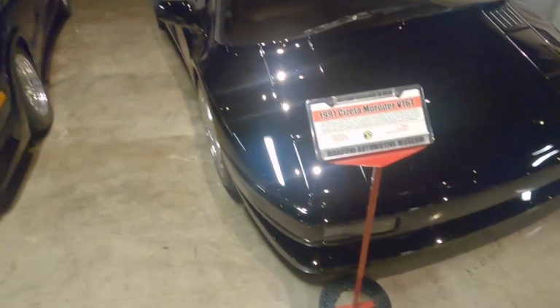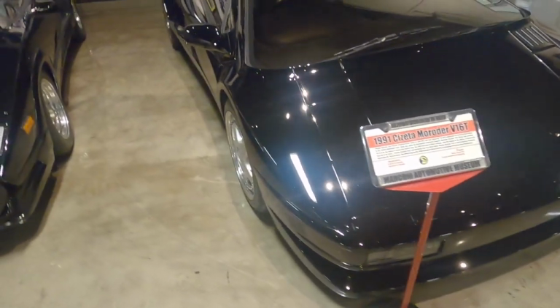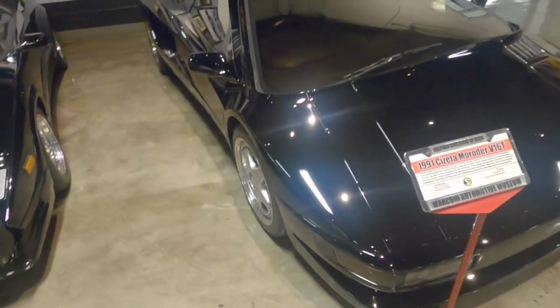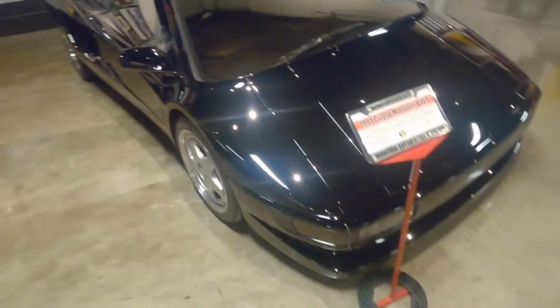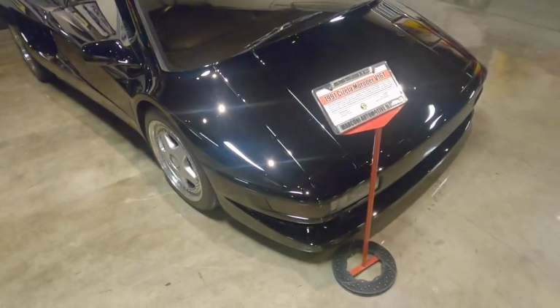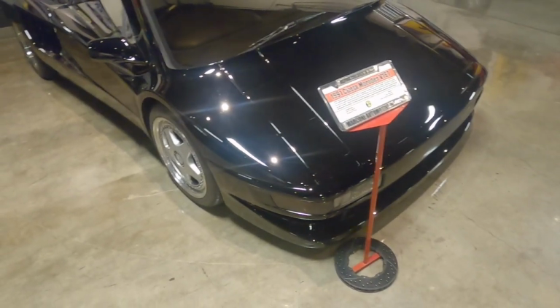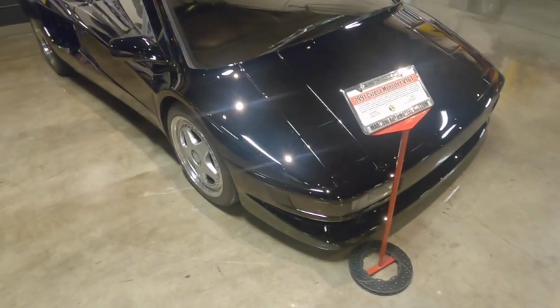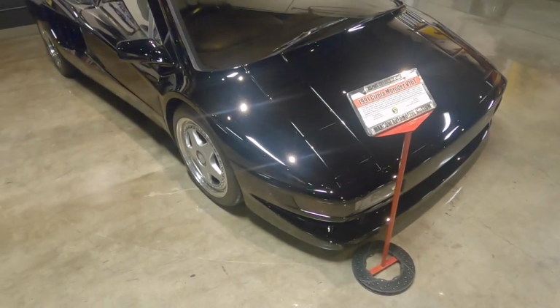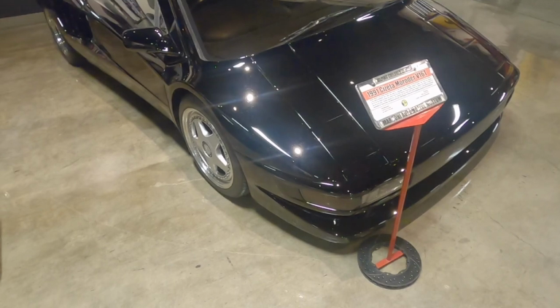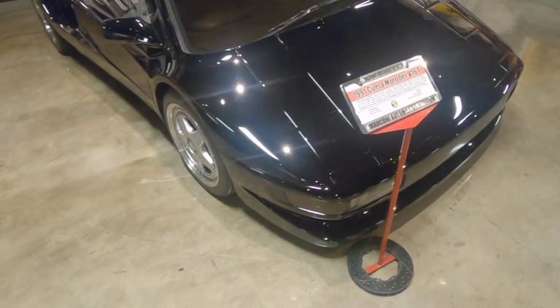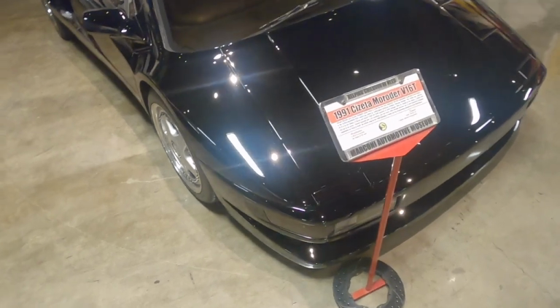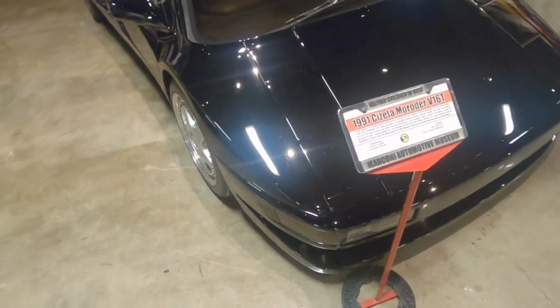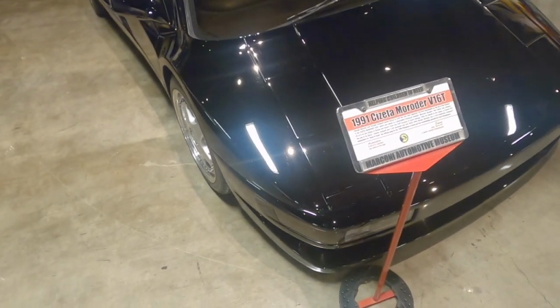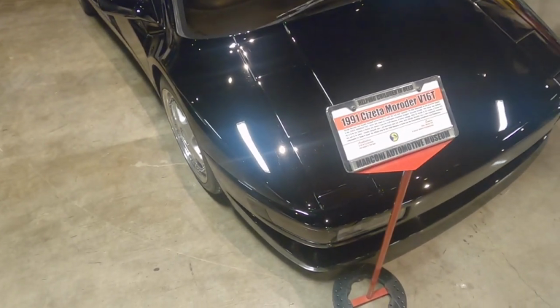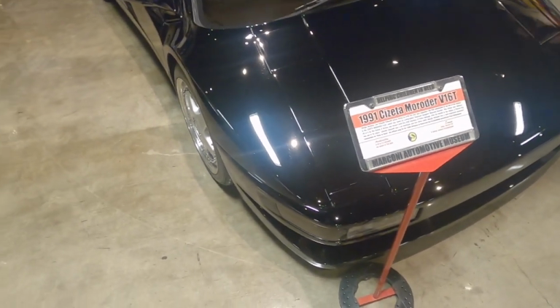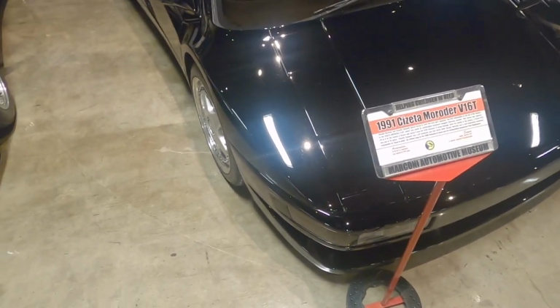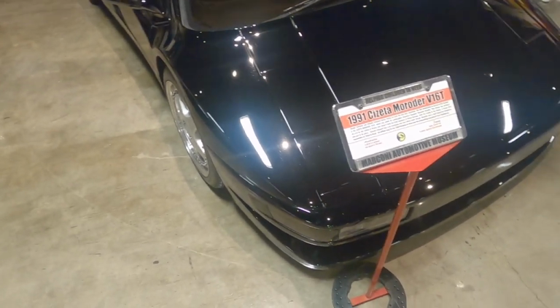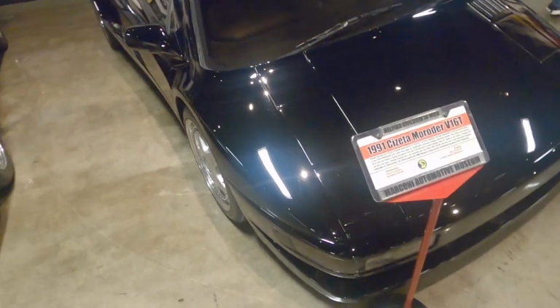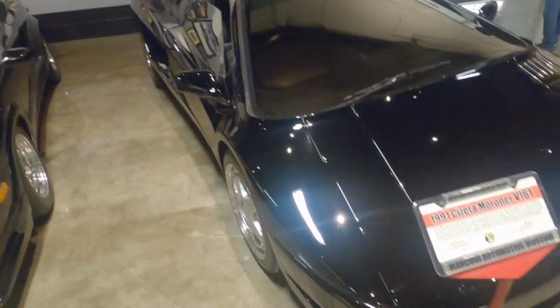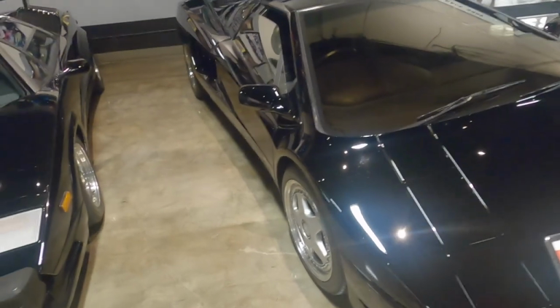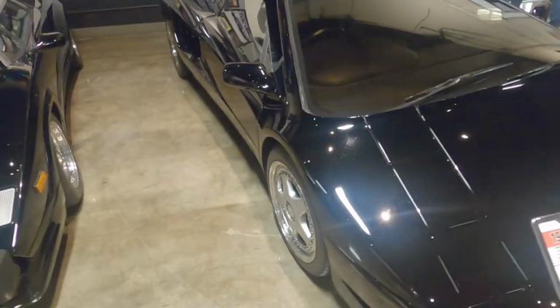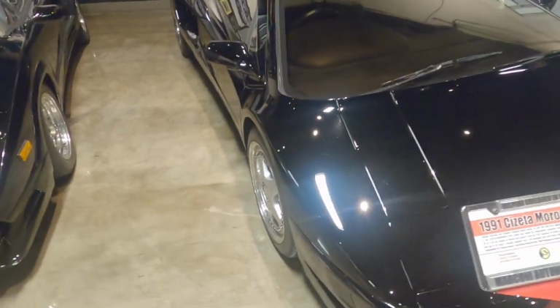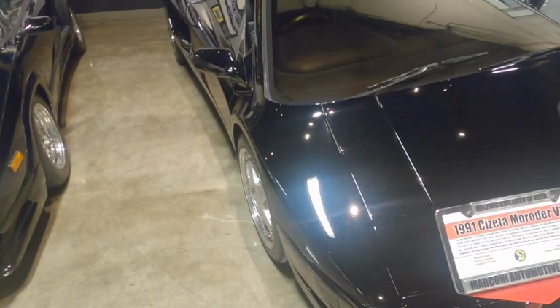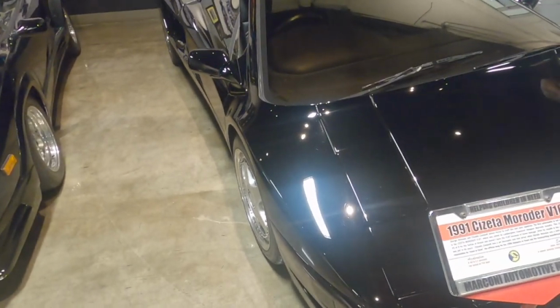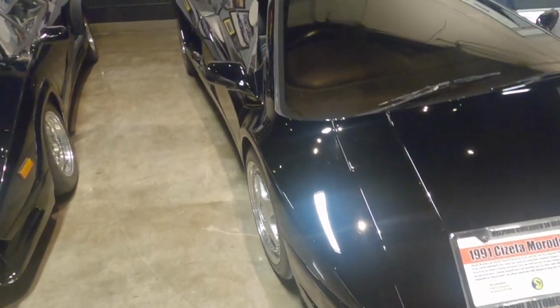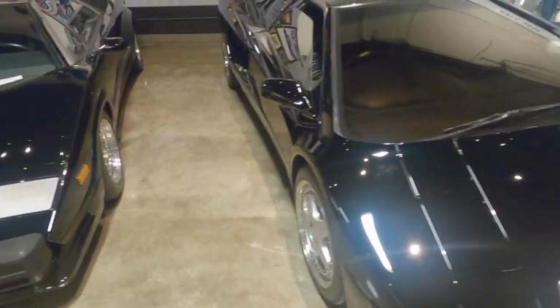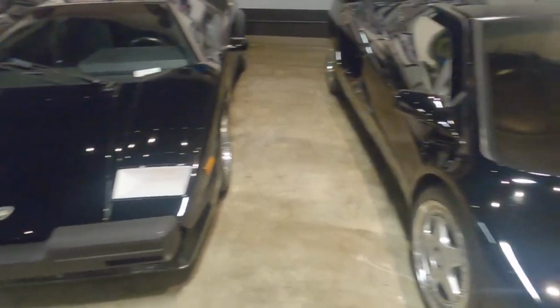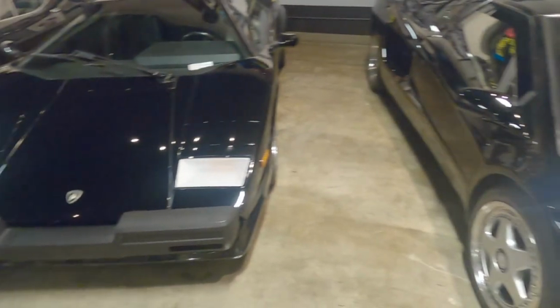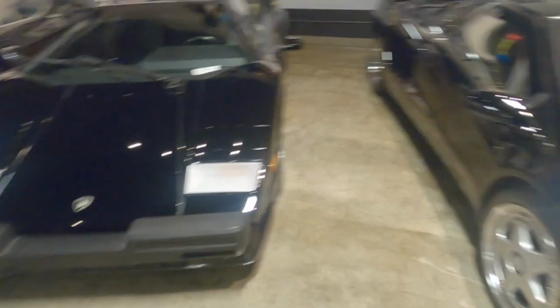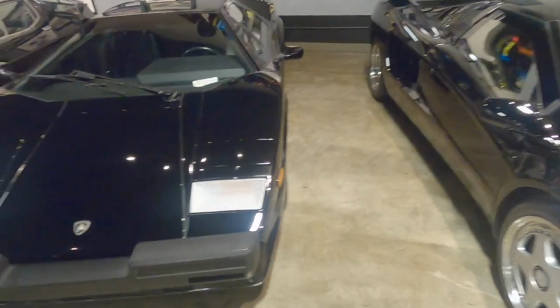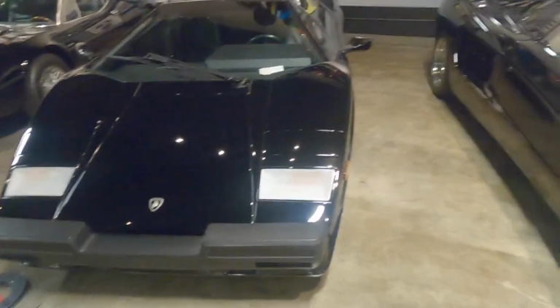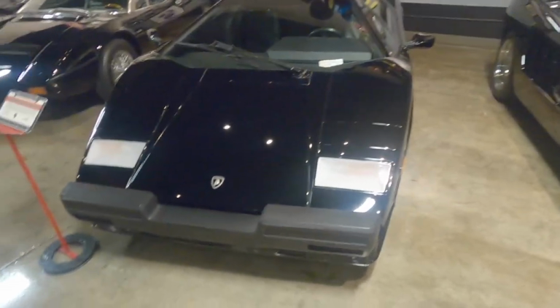I was just reading about this car on the placard there. This is actually ordered by the Sultan of Brunei and created by Marcelo Gandini, which is pretty incredible. You can definitely see the design language there.